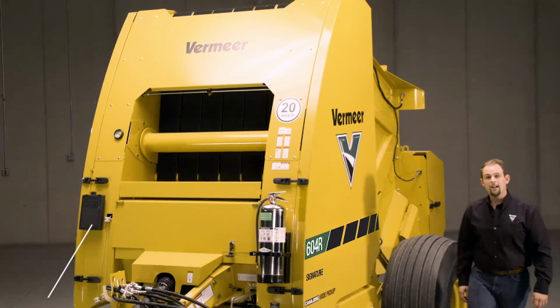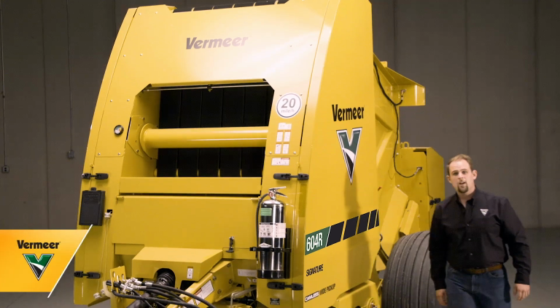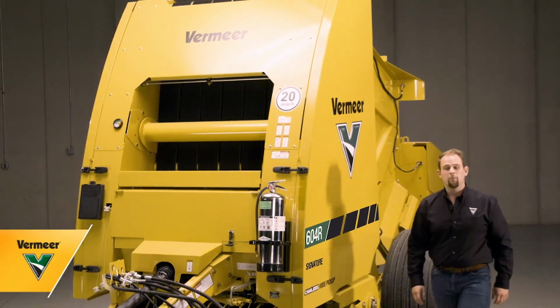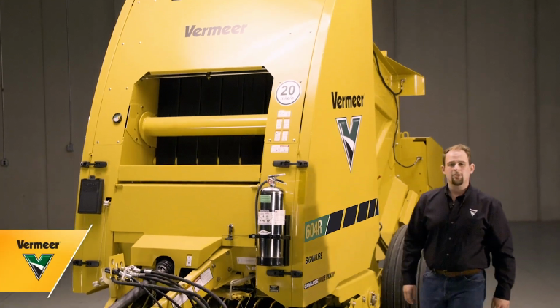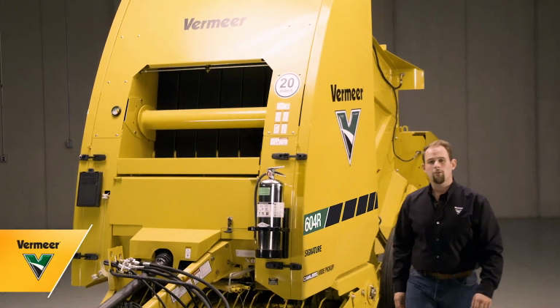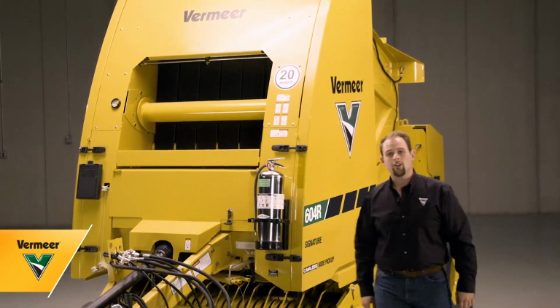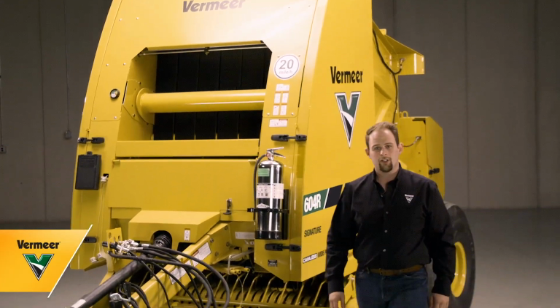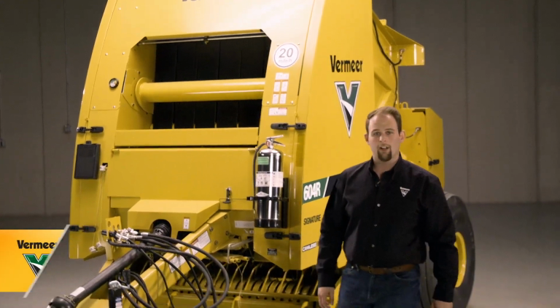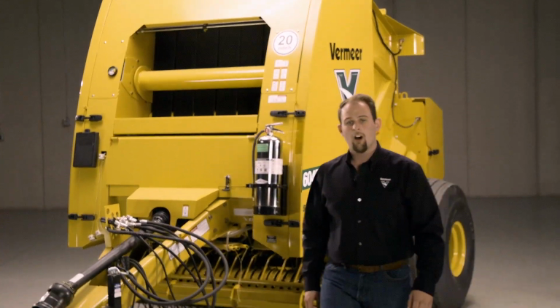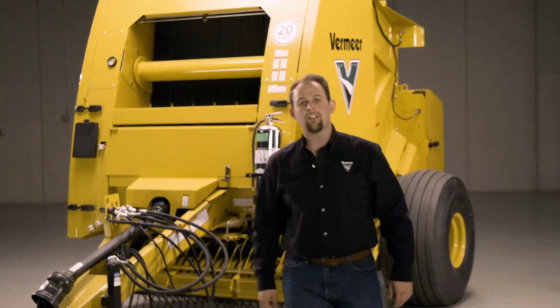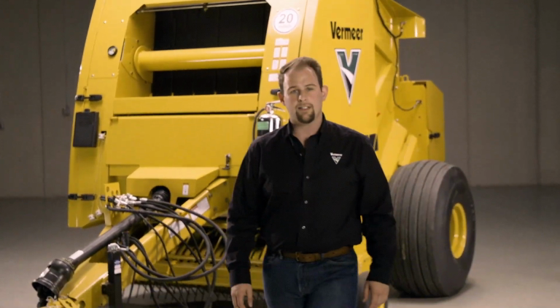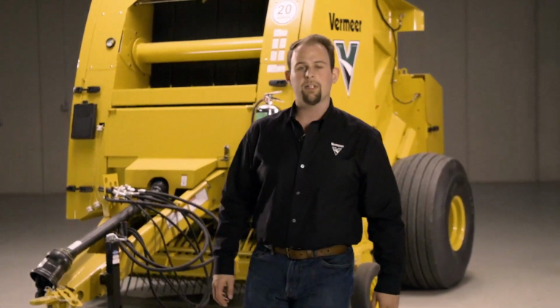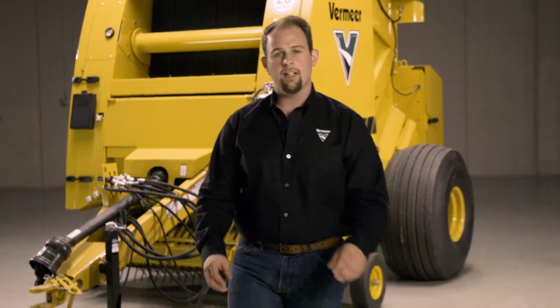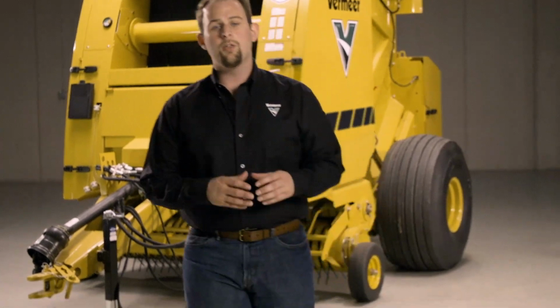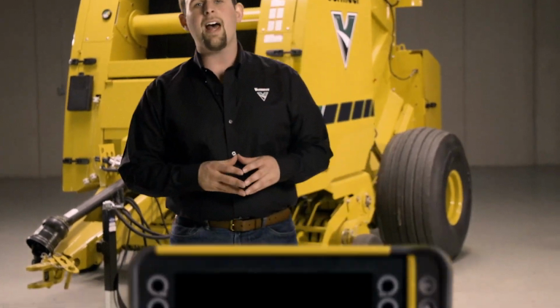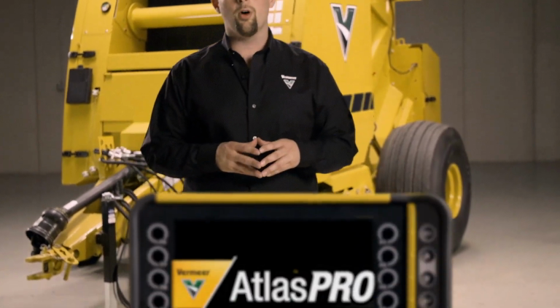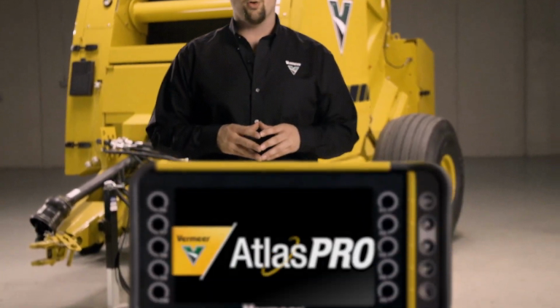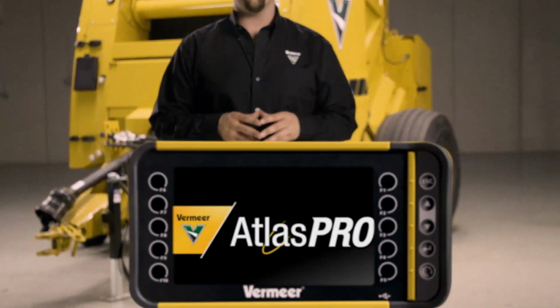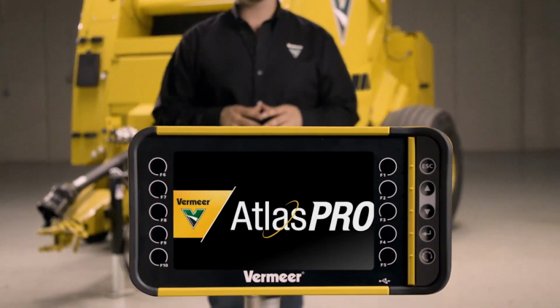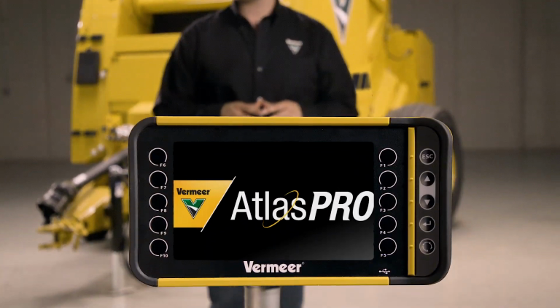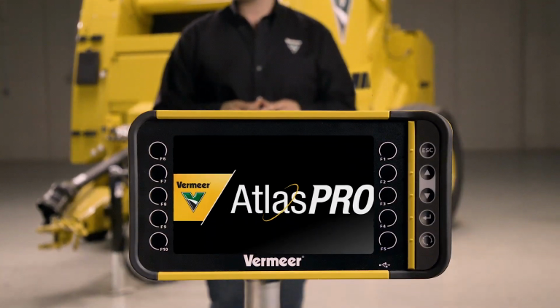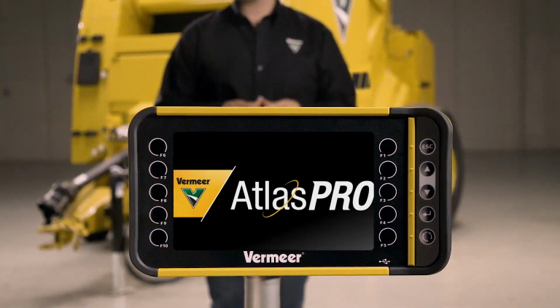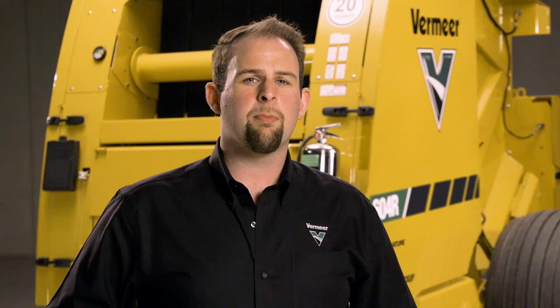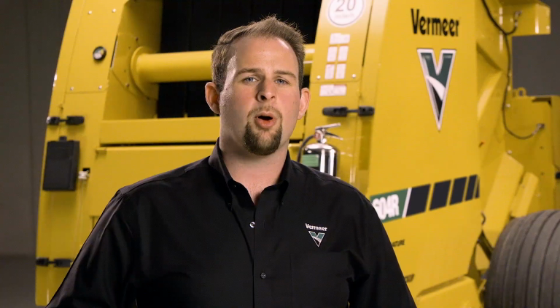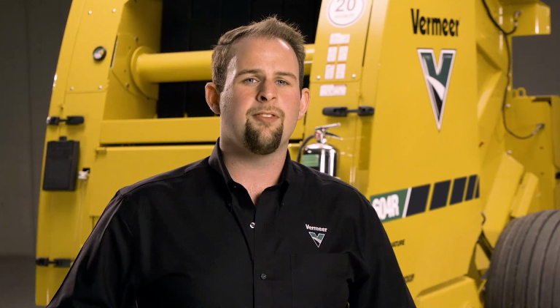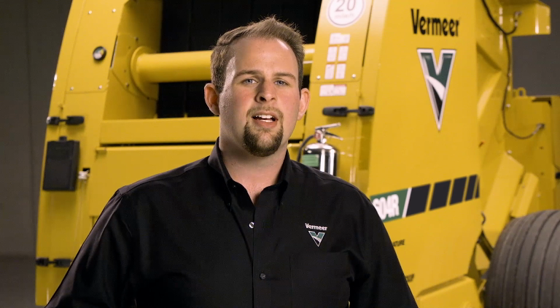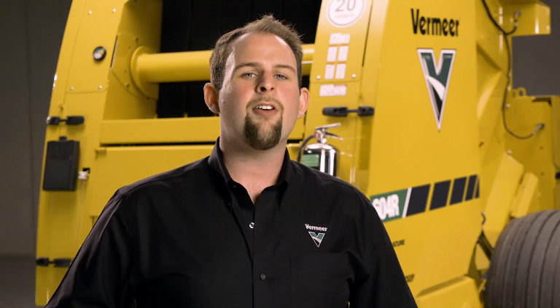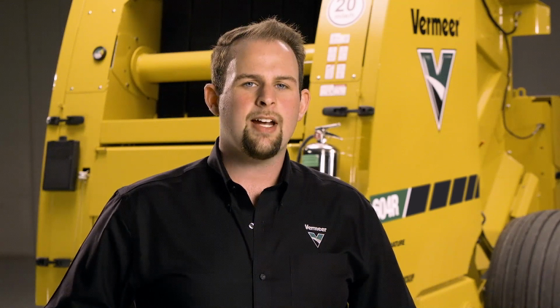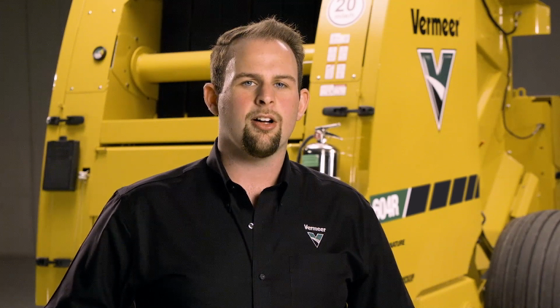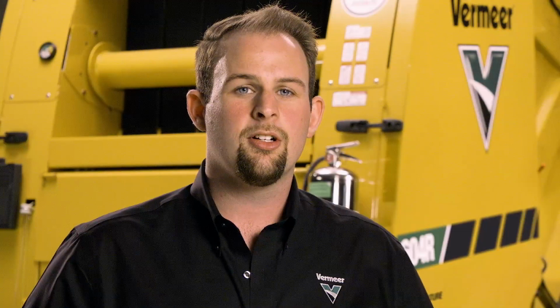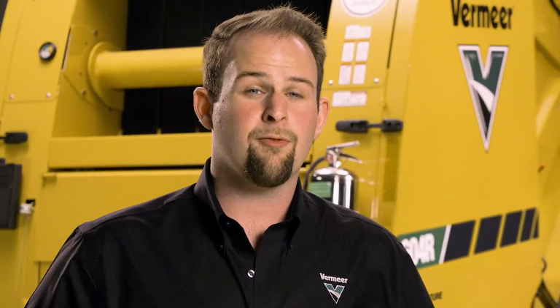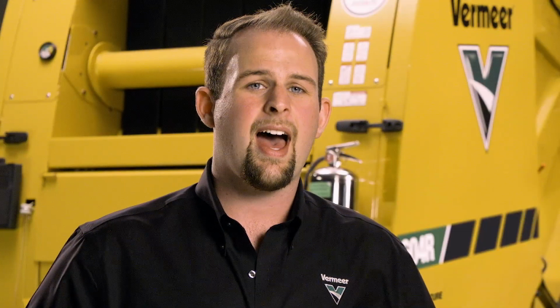Baling hay with the Vermeer 604R signature baler offers convenience and simplicity using the Atlas Pro control system. It helps give you control of your baler's productivity, allowing you to take charge right from the cab.